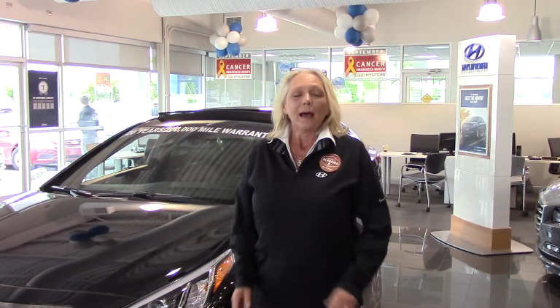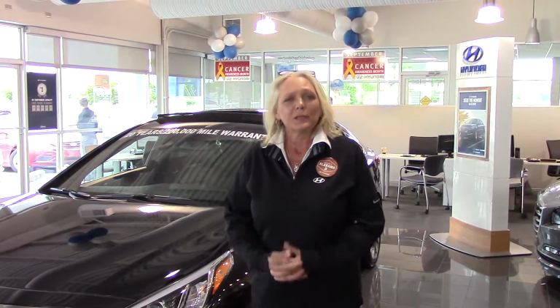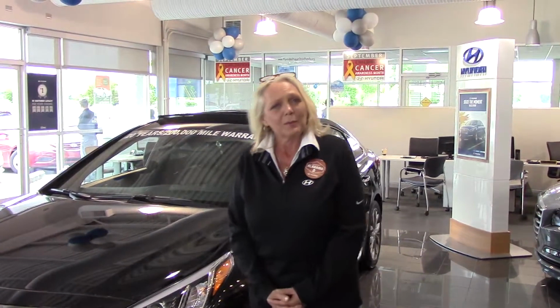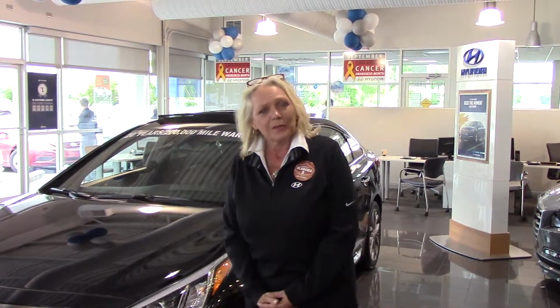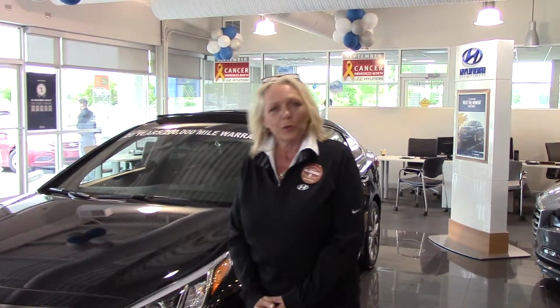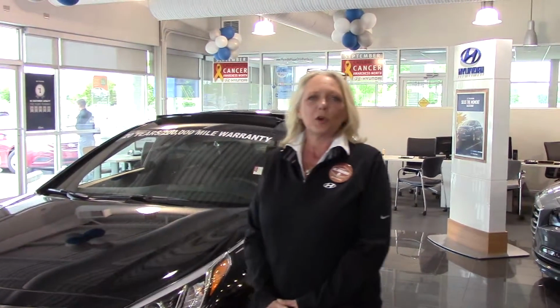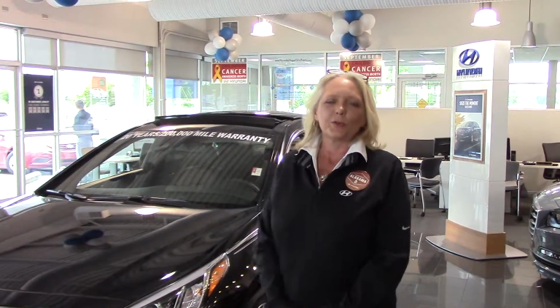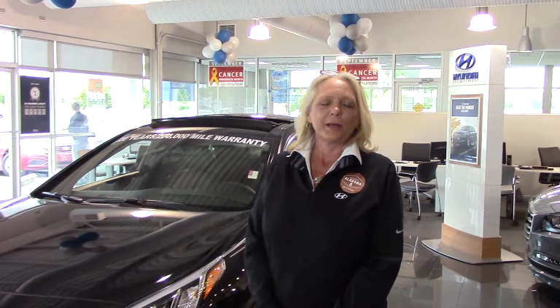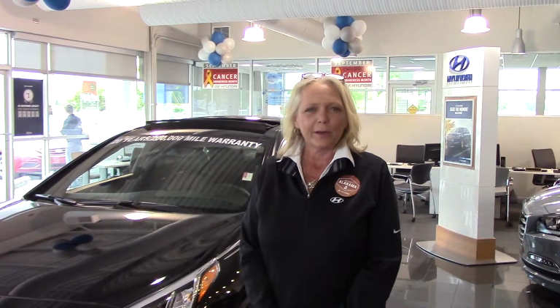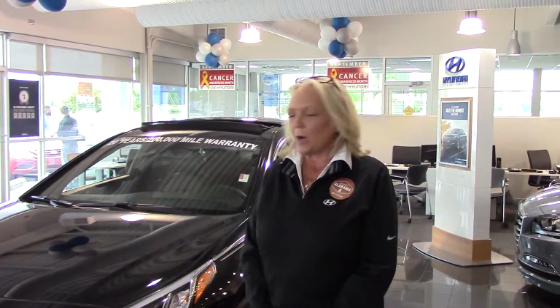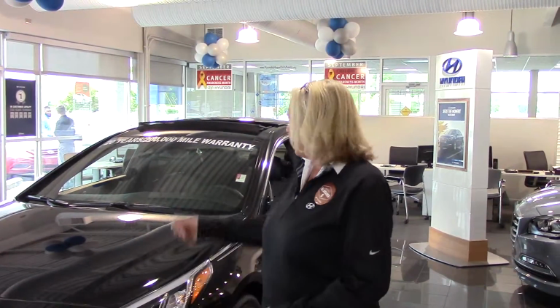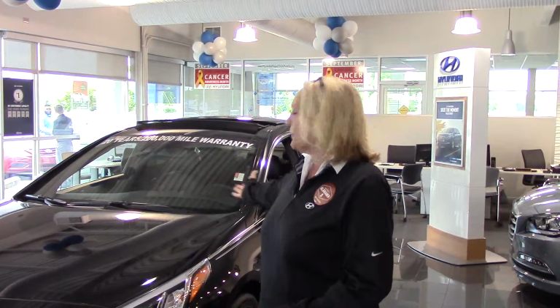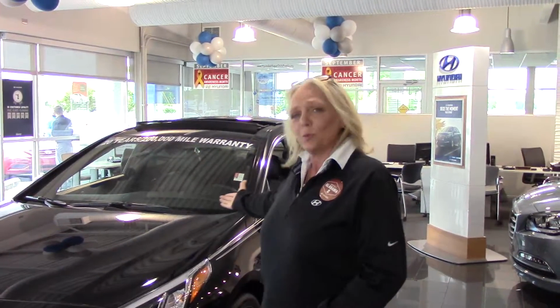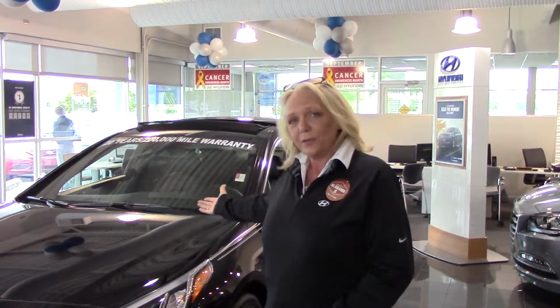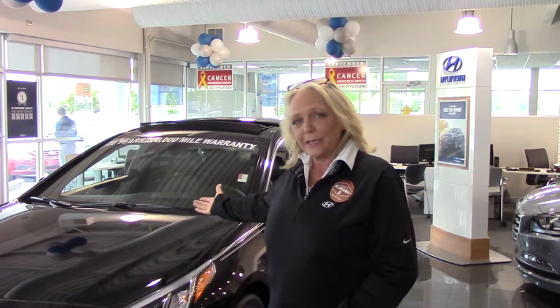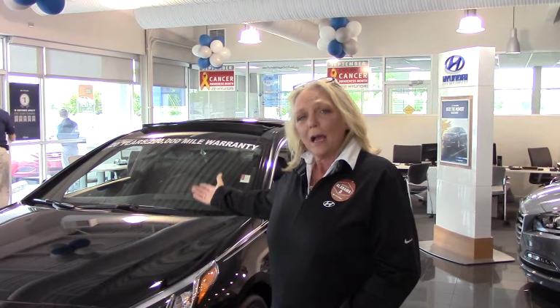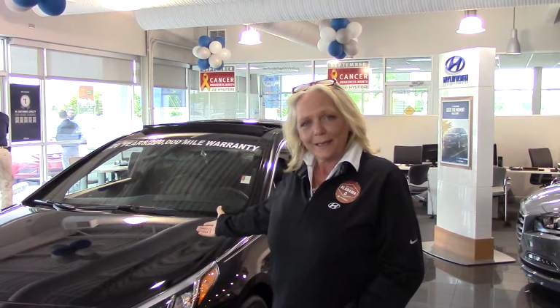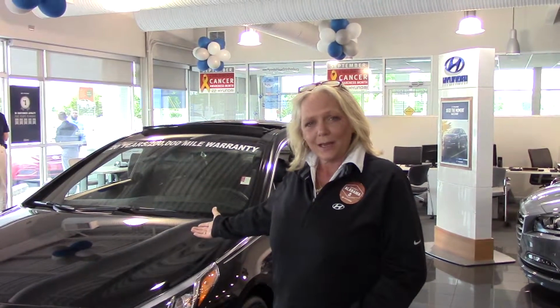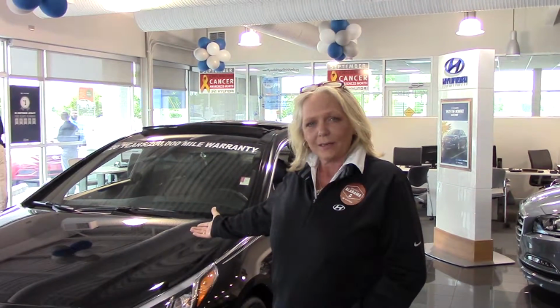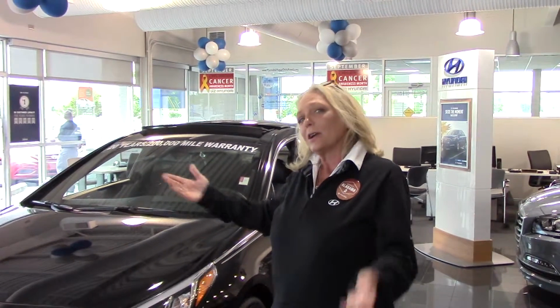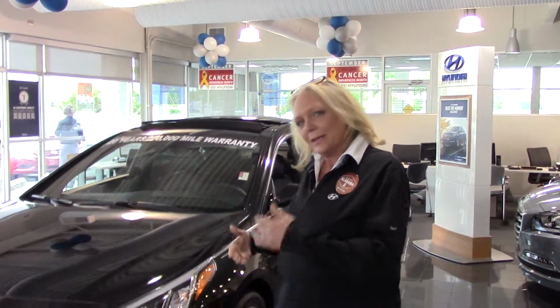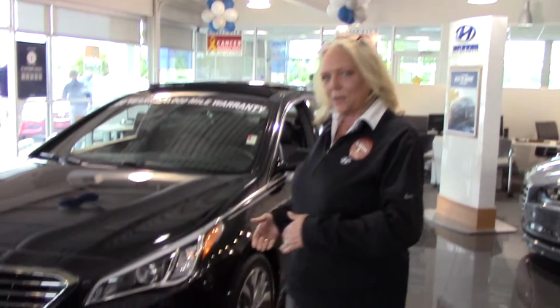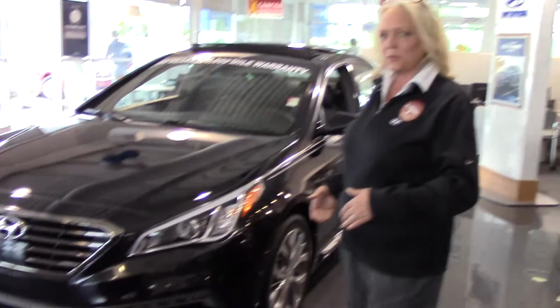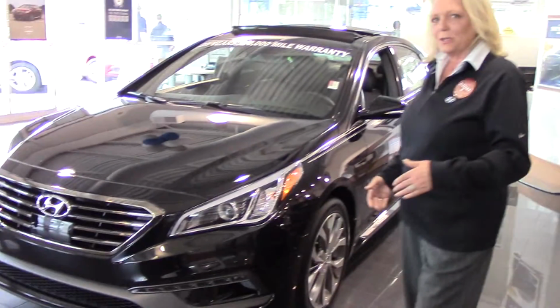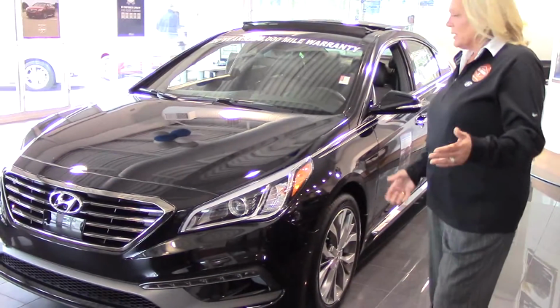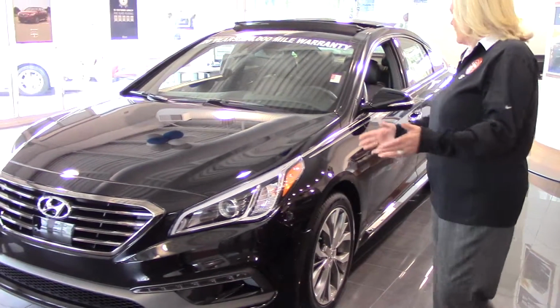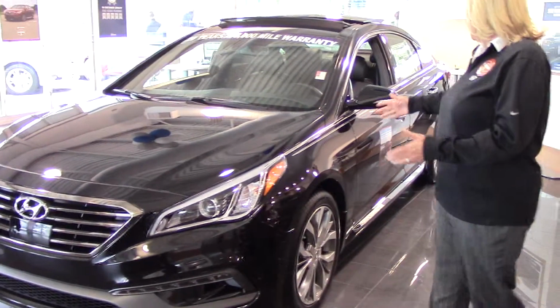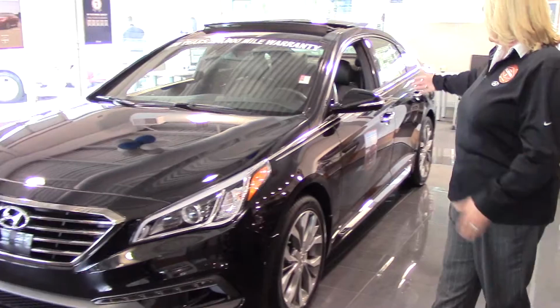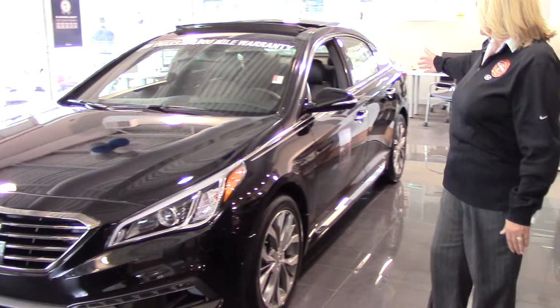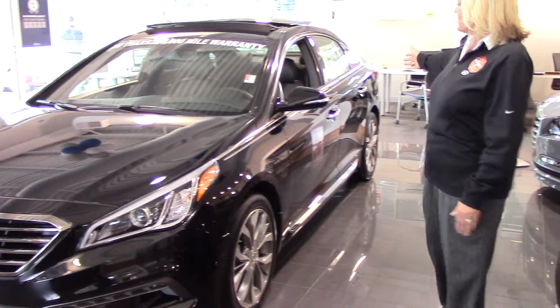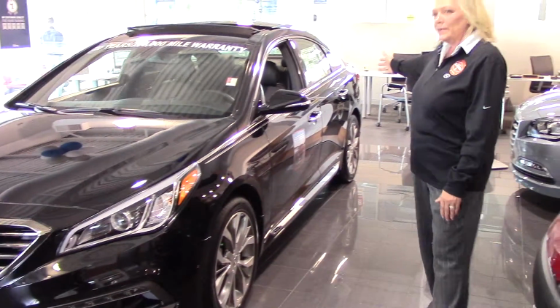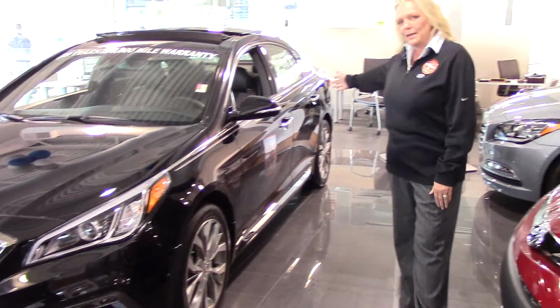I just wanted to take a moment to thank you so much for your internet inquiry on the all-new 2015 Hyundai Sonata. Come on in and take a closer look. Look at this beautiful, stylish, fluidic design.